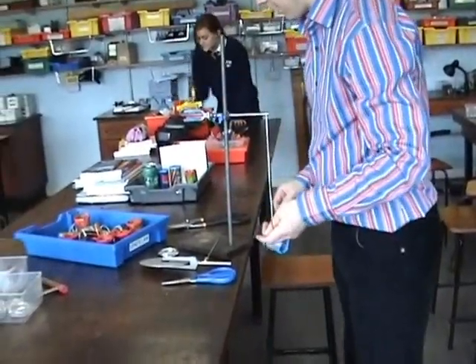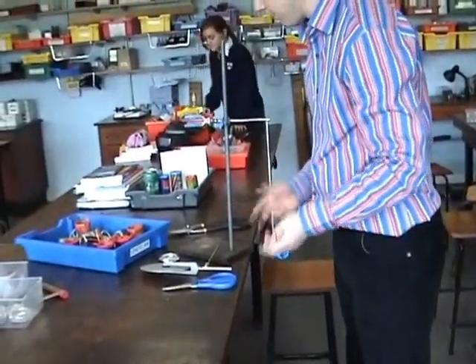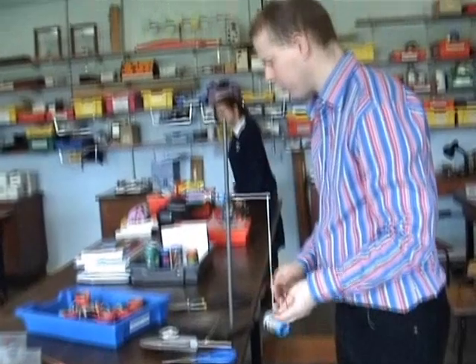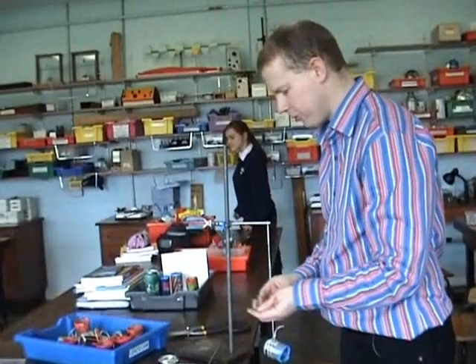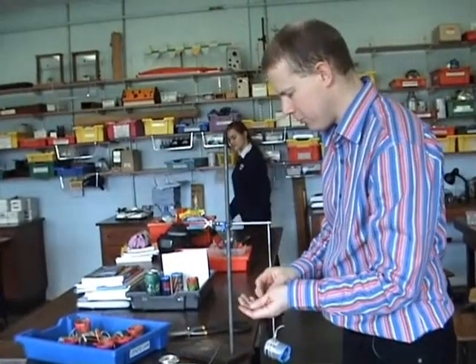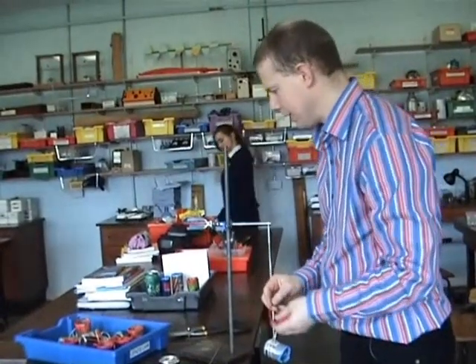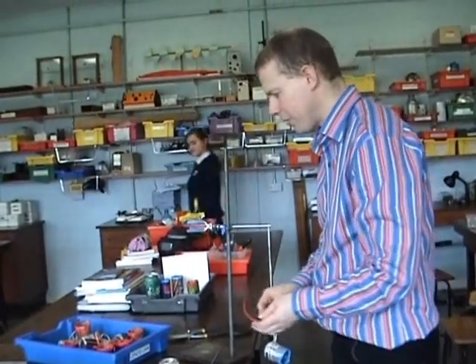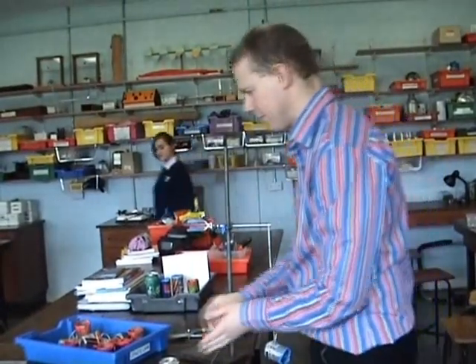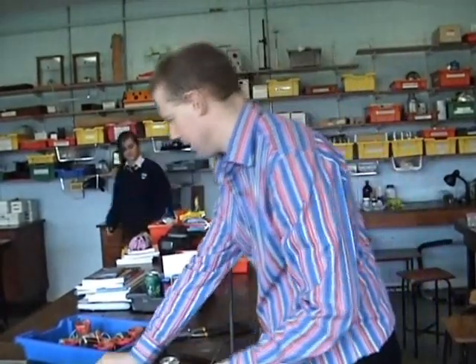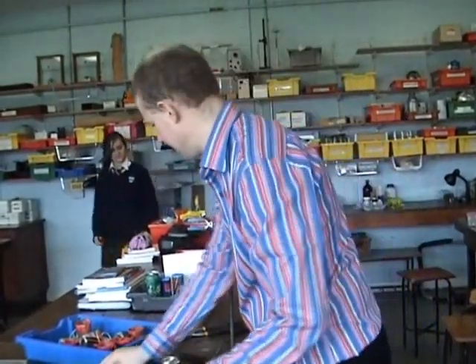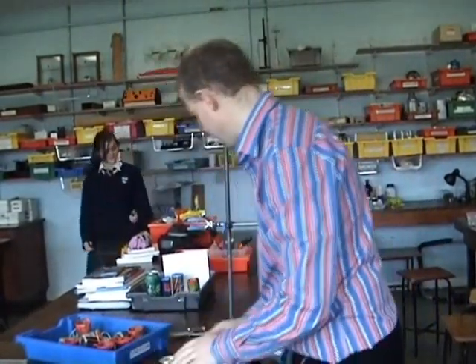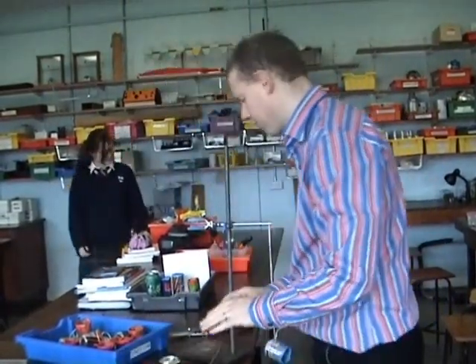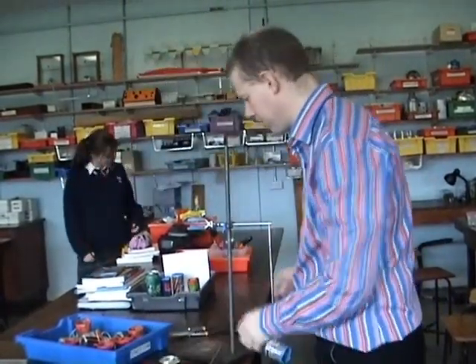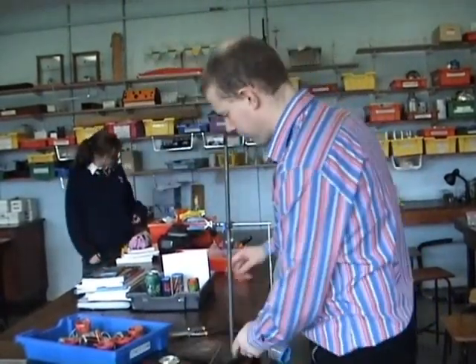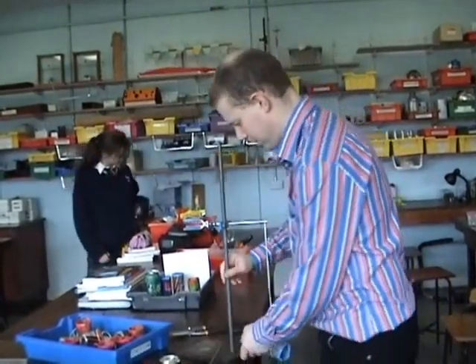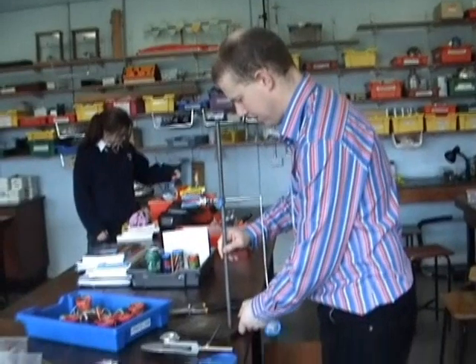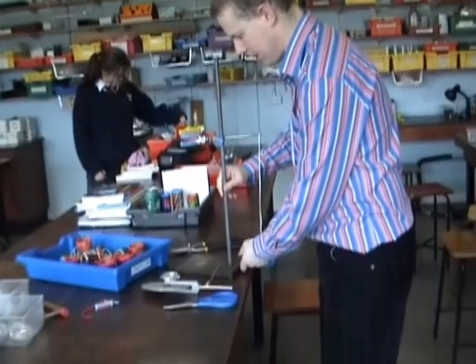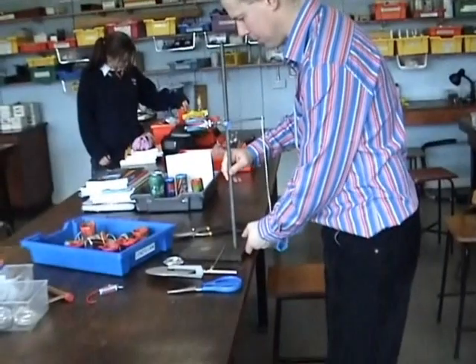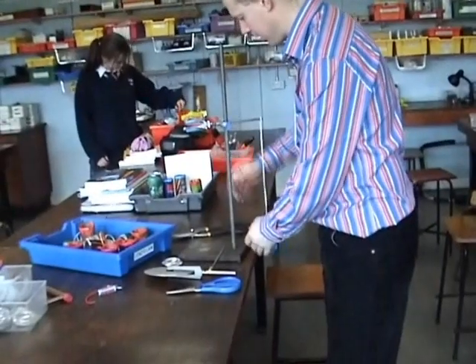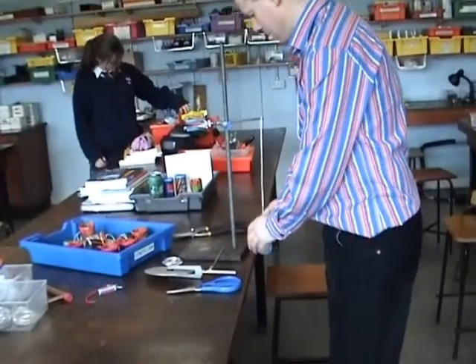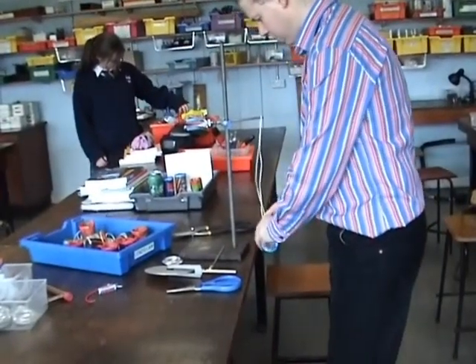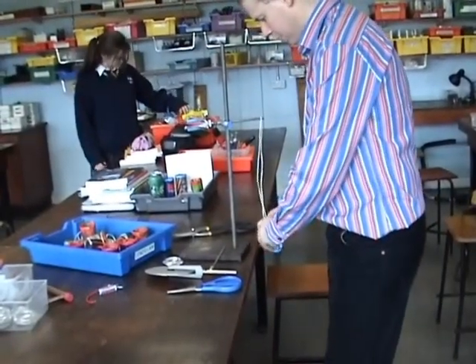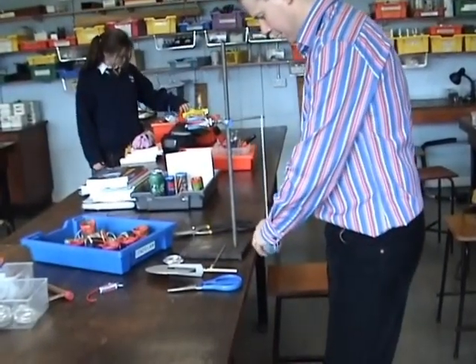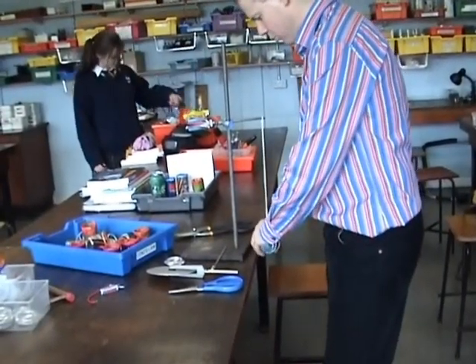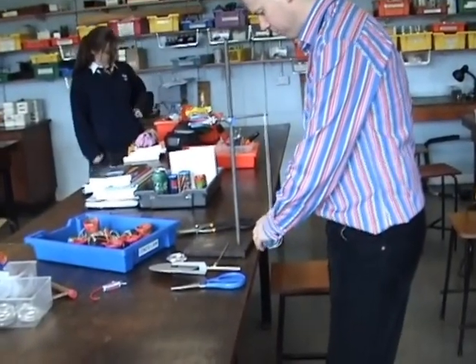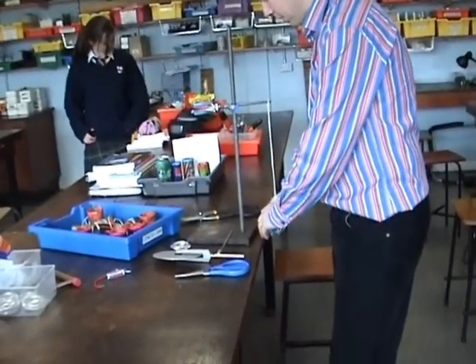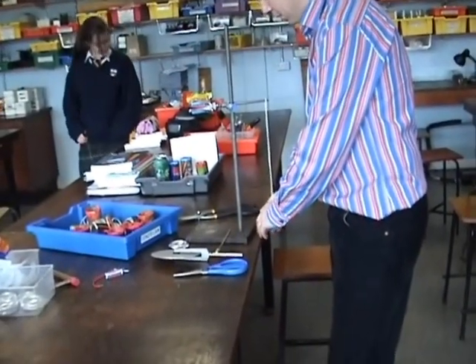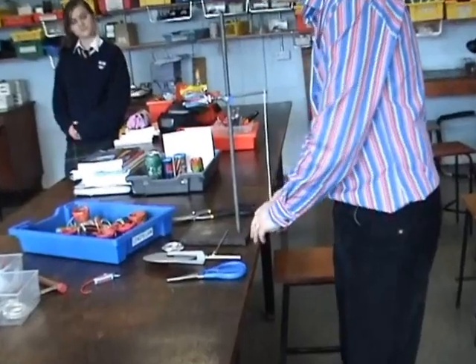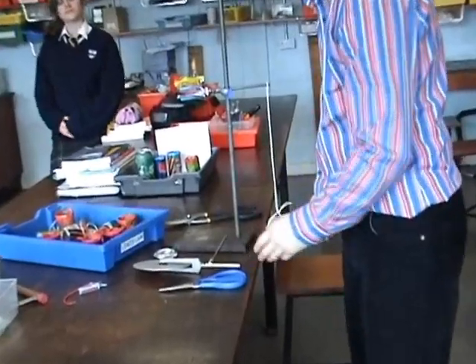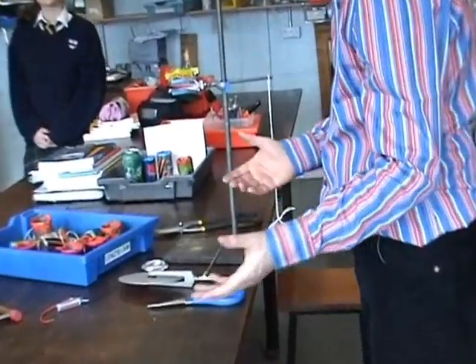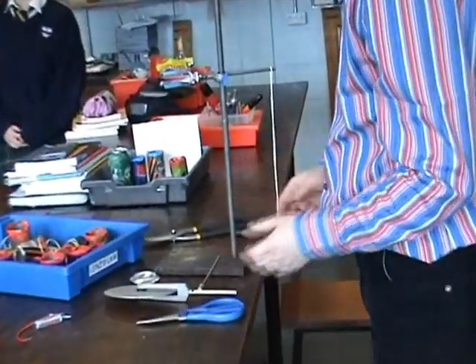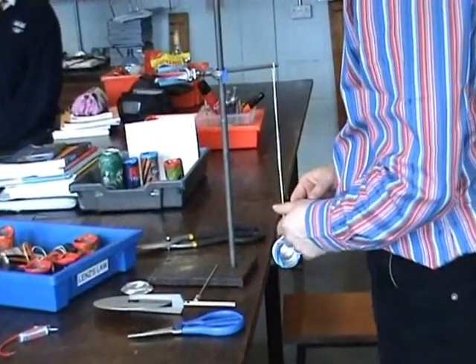A couple of other demonstrations, this time to do with electromagnetism. The idea of all of these demonstrations, particularly the ones up in Letterkenny, is to go over new ways of presenting or using equipment that we wouldn't otherwise have come across.